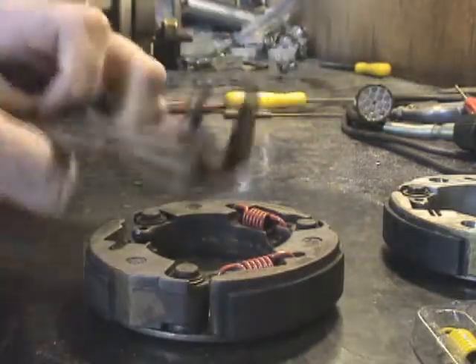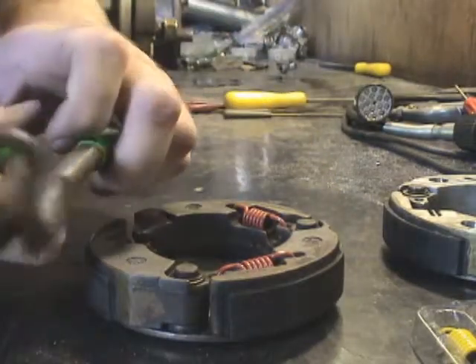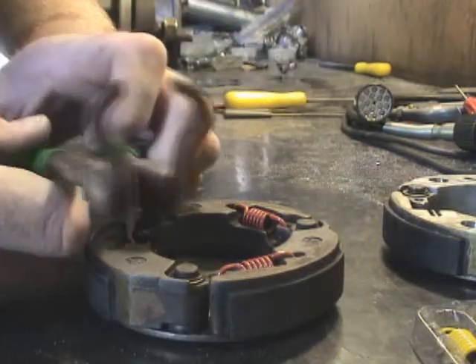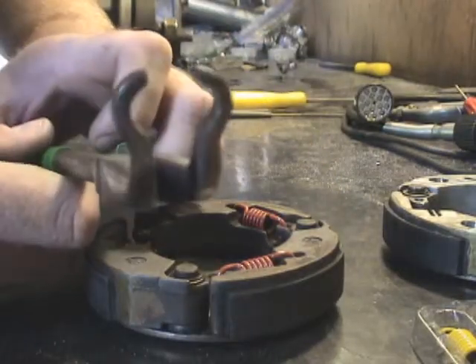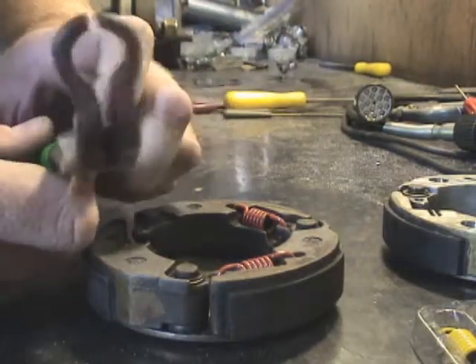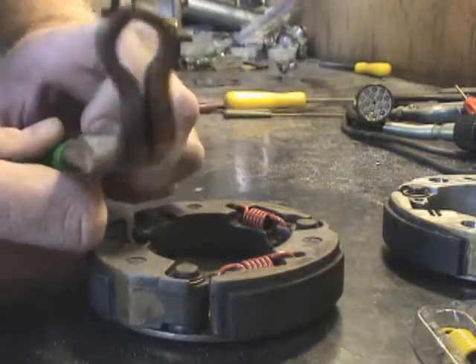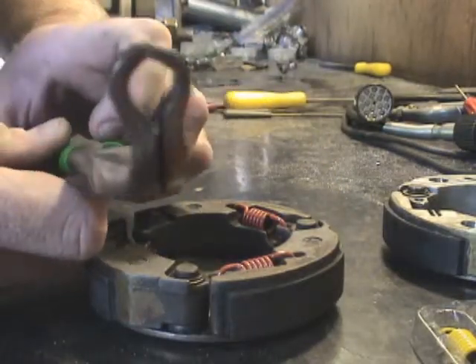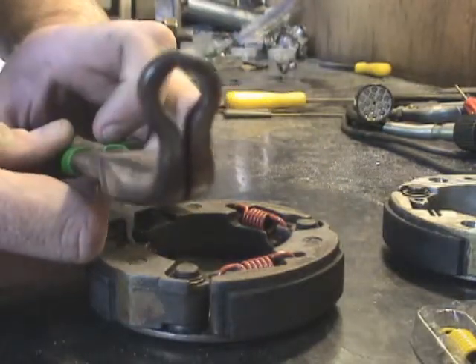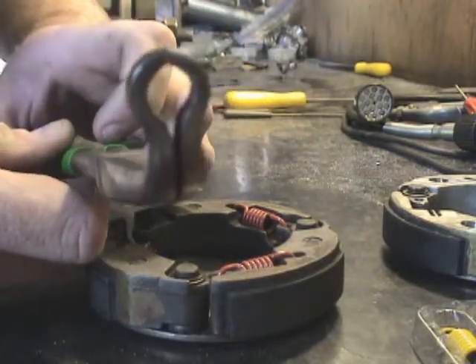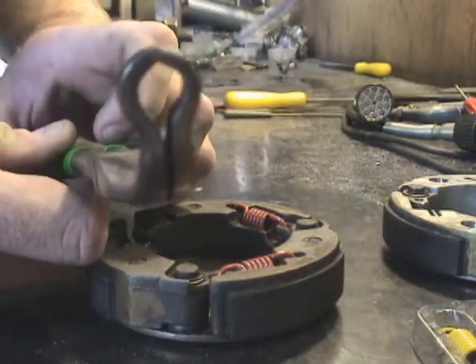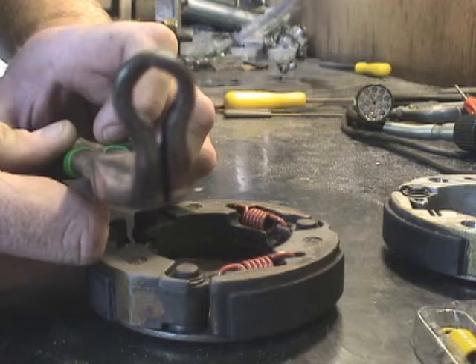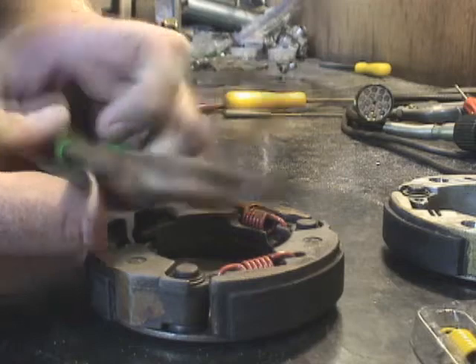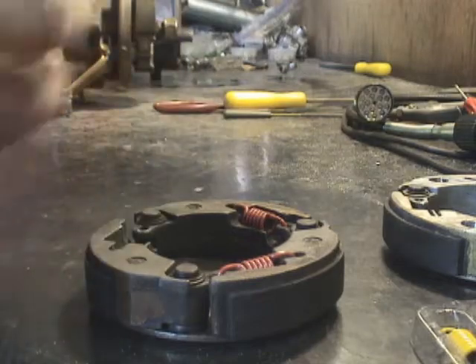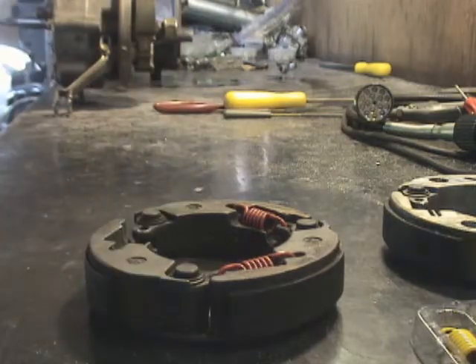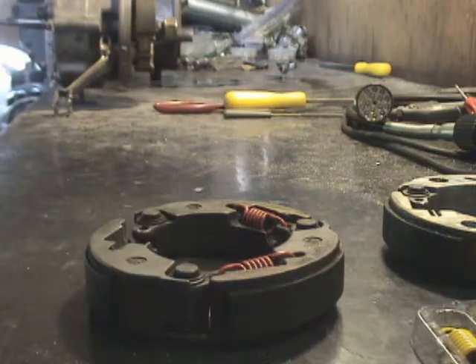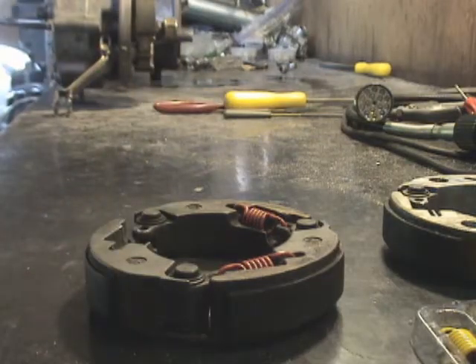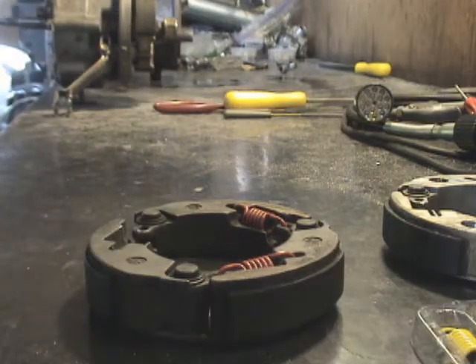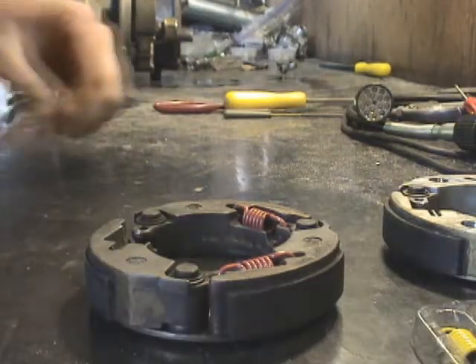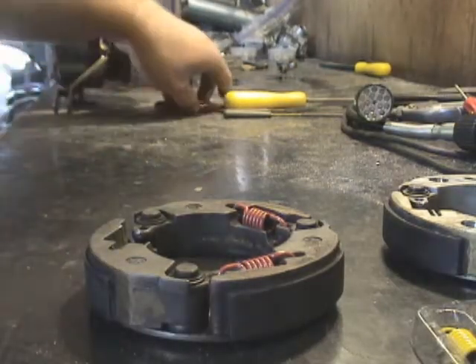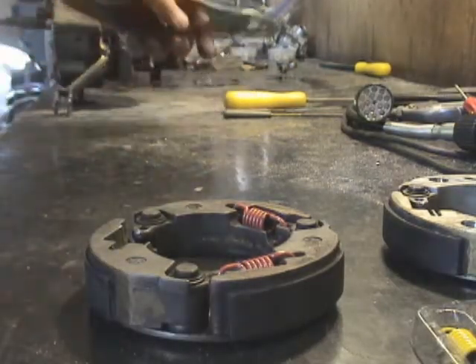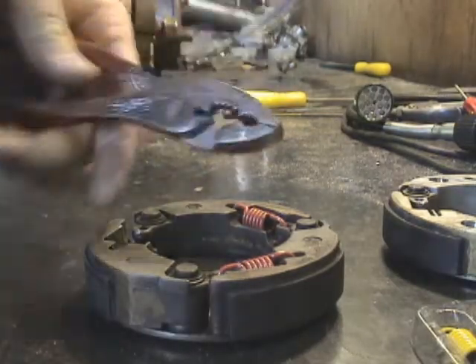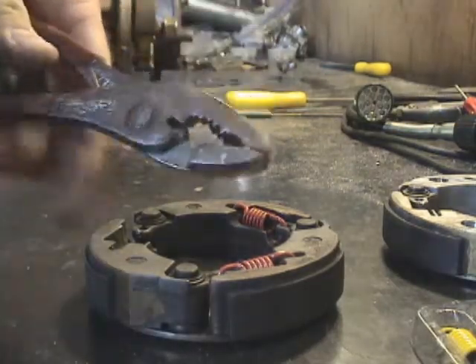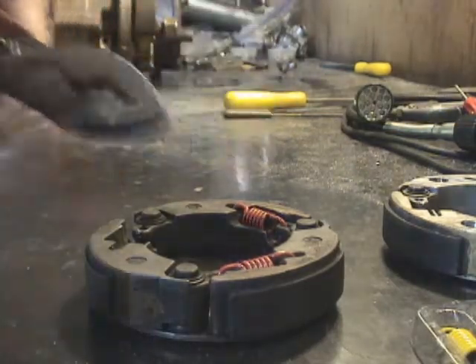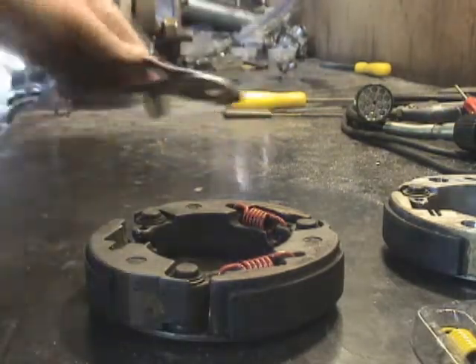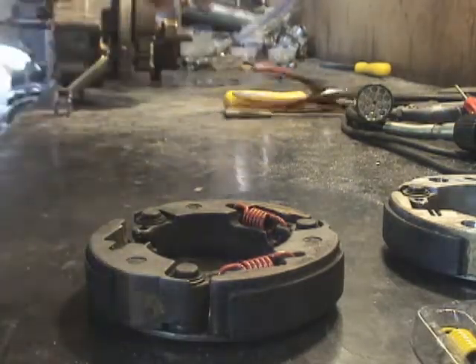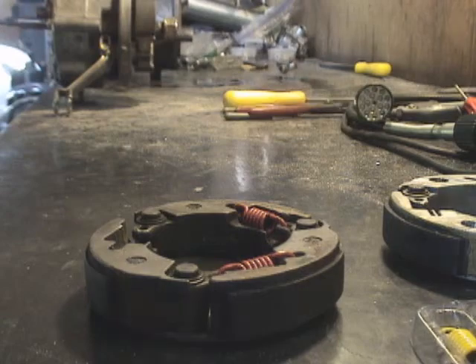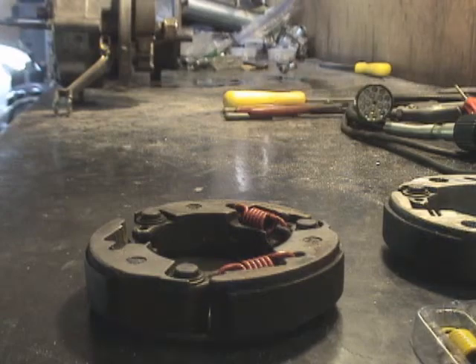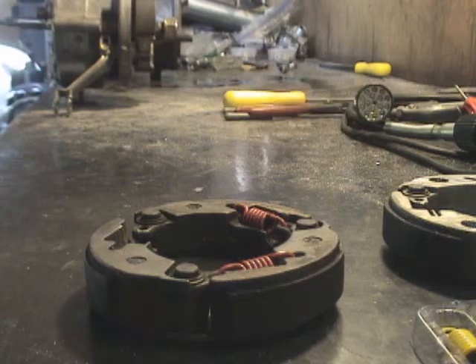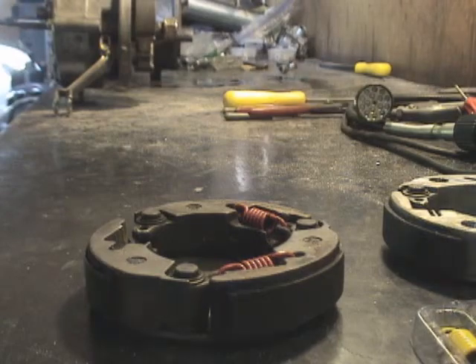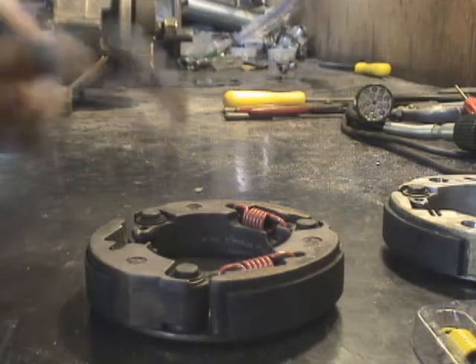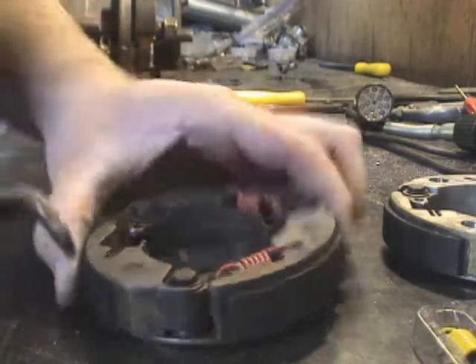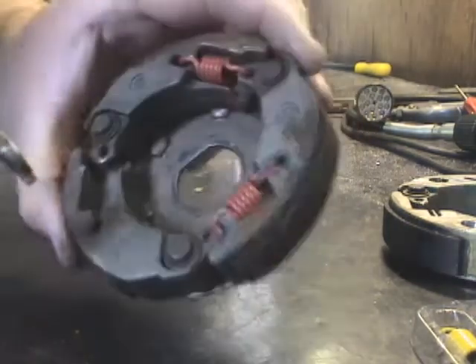I use a set of hose pliers, like you can see here. Rather than vice grips or regular pliers or something like that that can slip off, I just use the hose pliers.